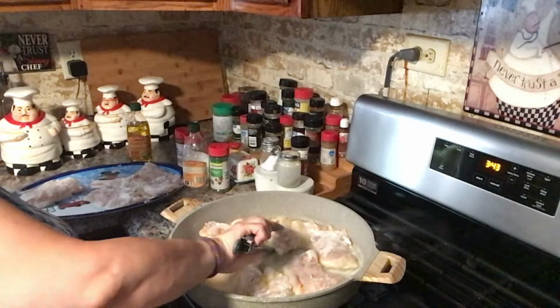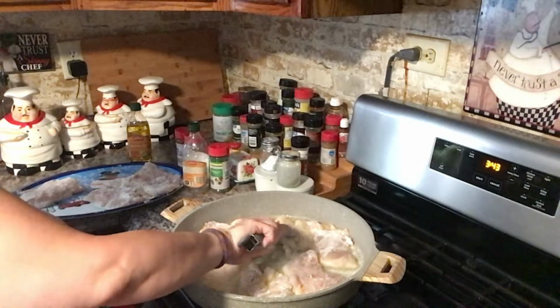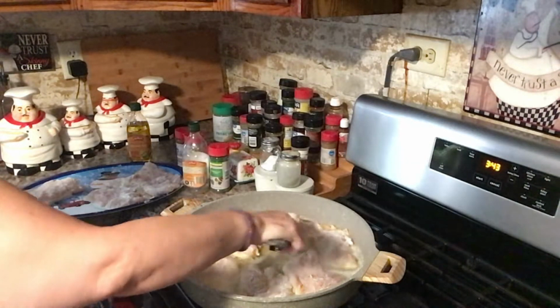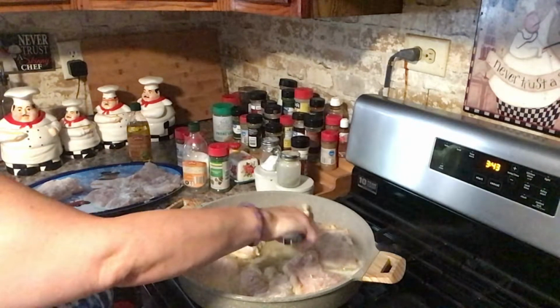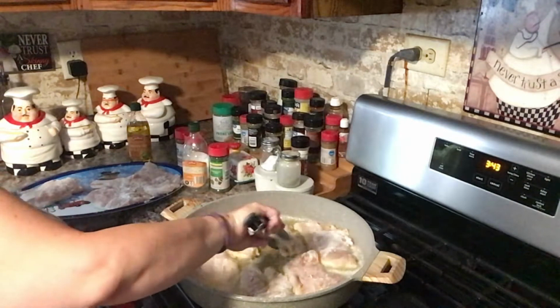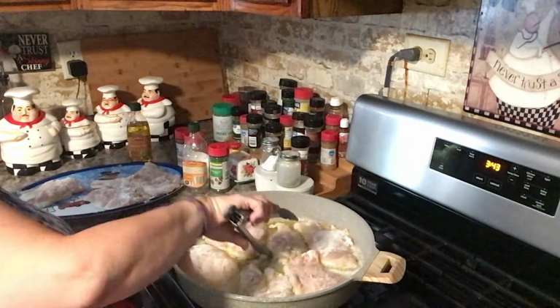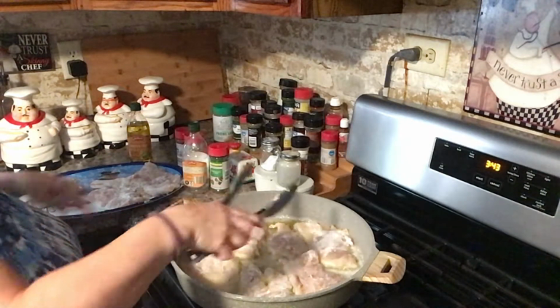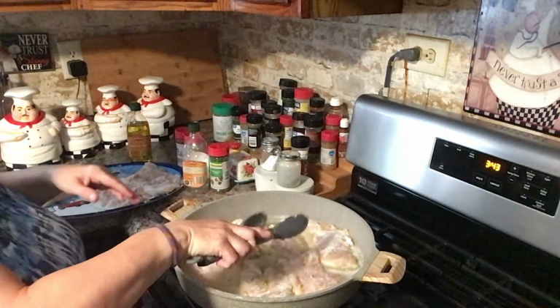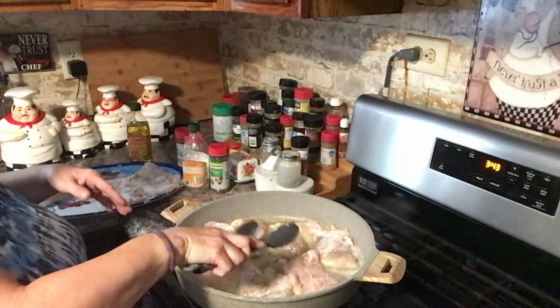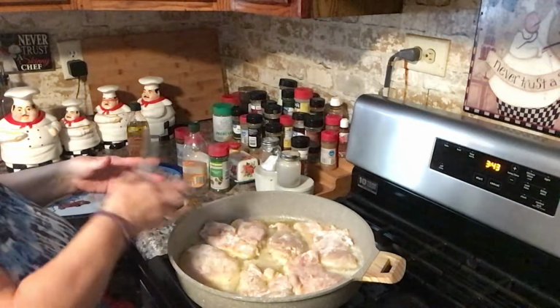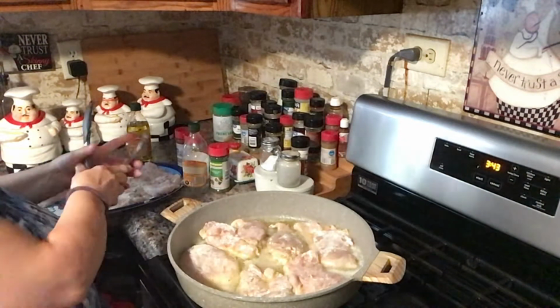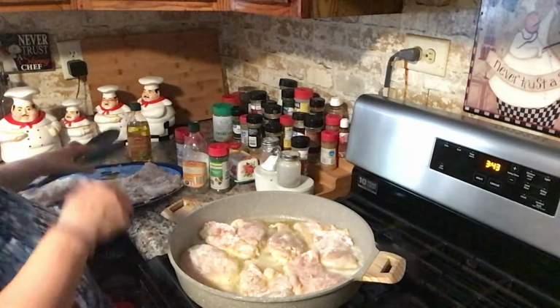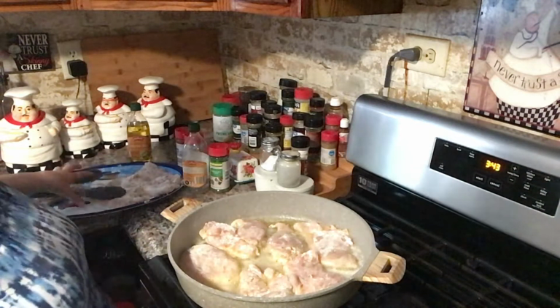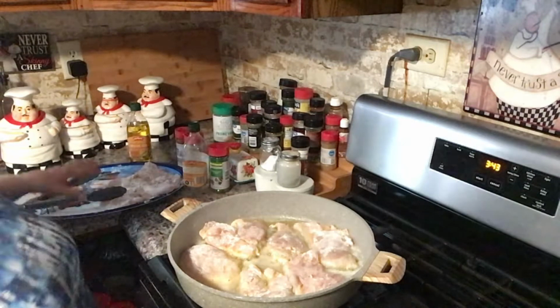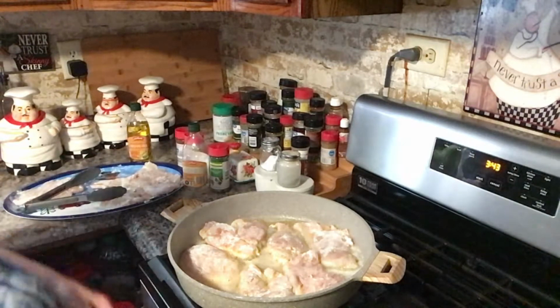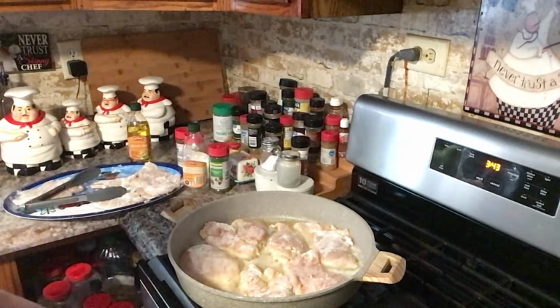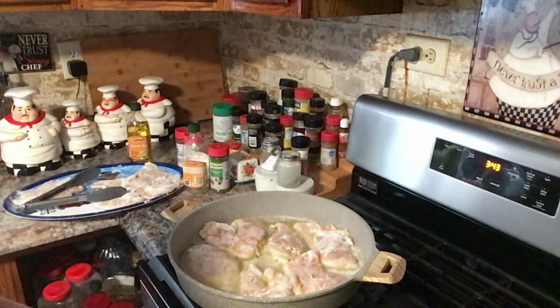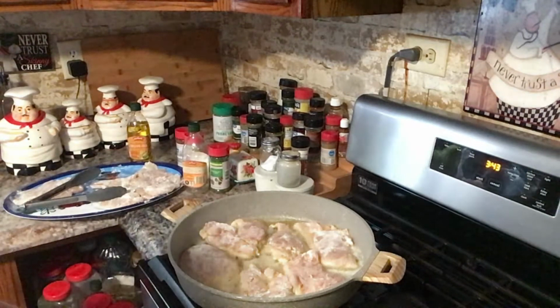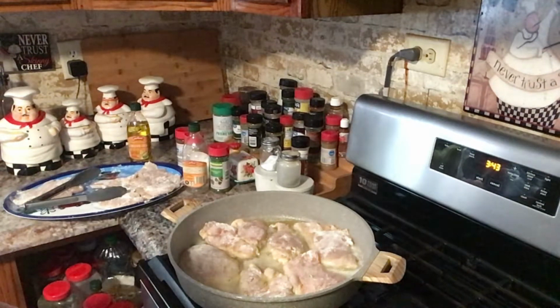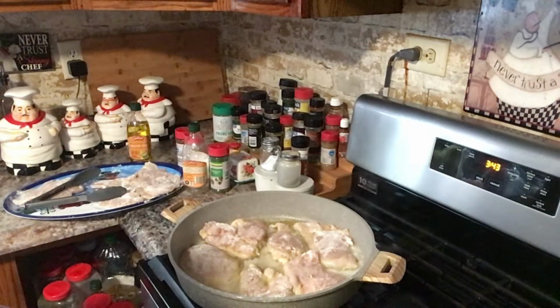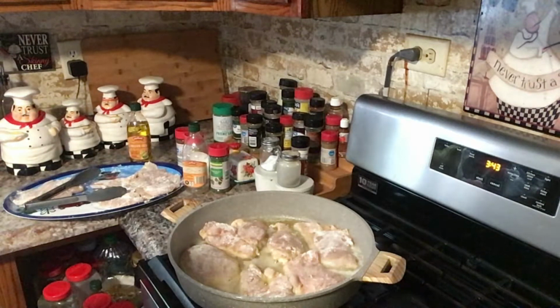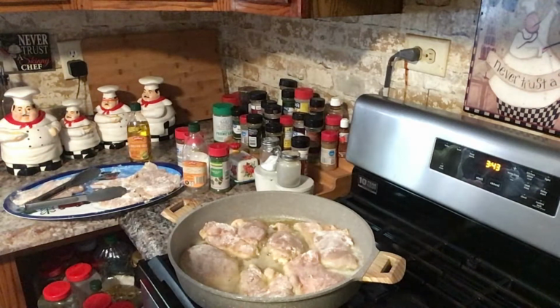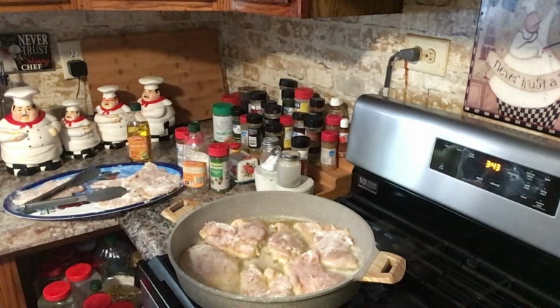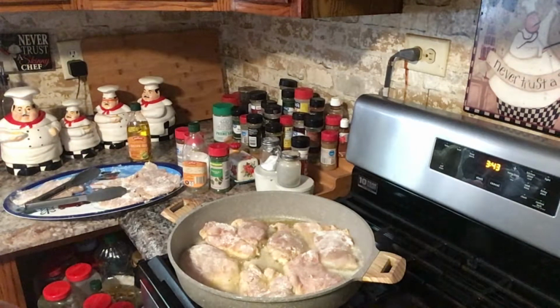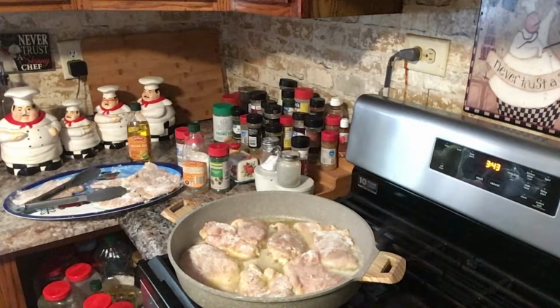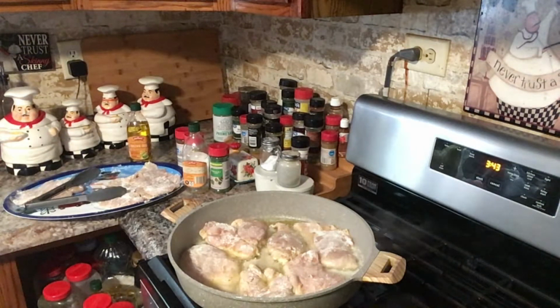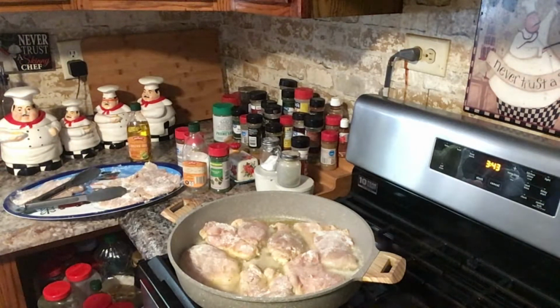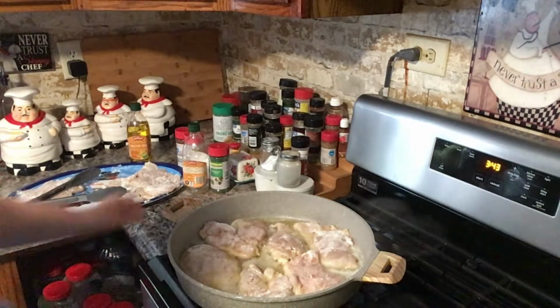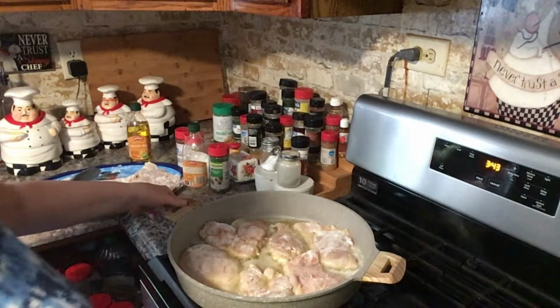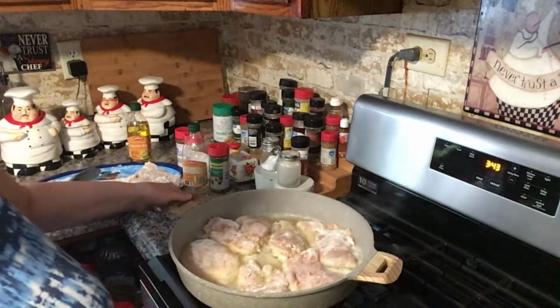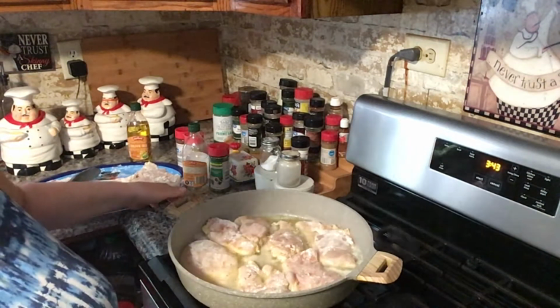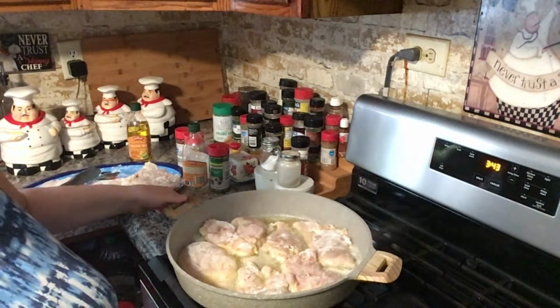Let's see if it's getting a little brown. I'm going to raise the flame just a little bit because I think it needs to get up a little bit.